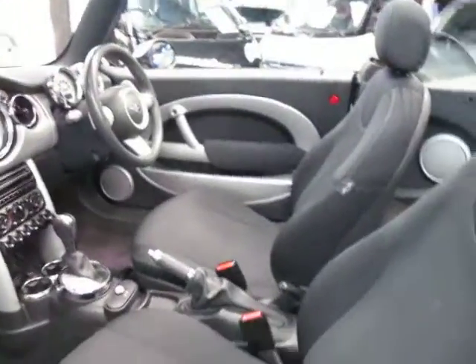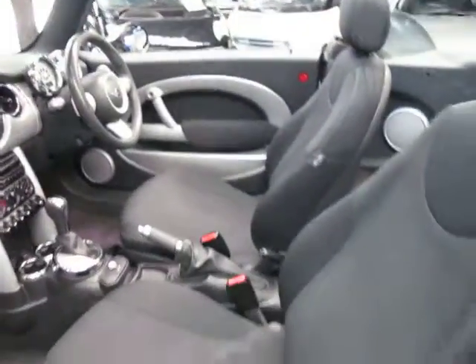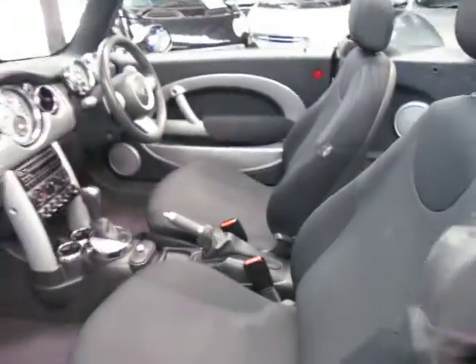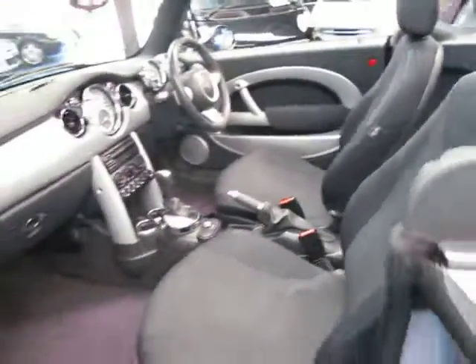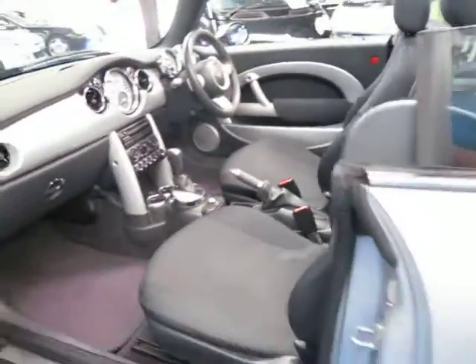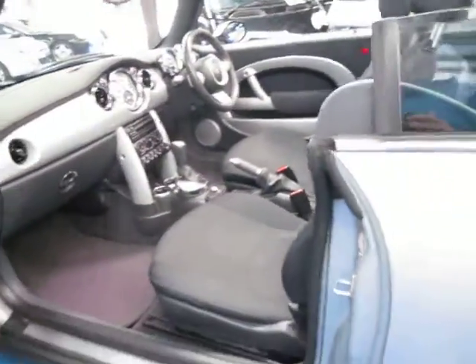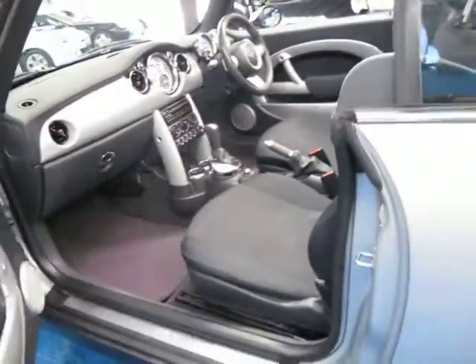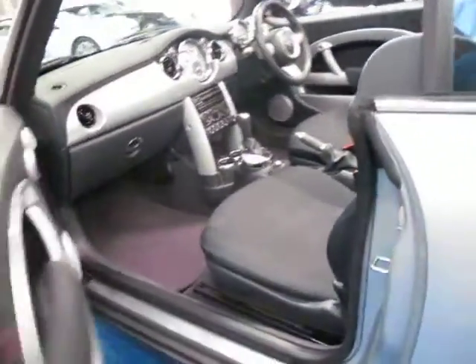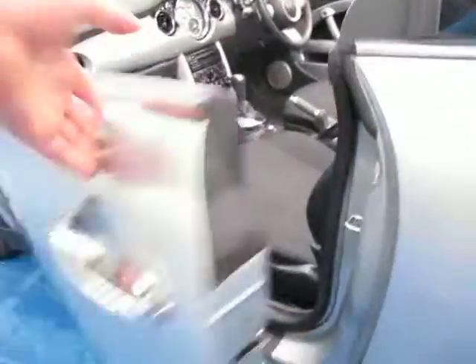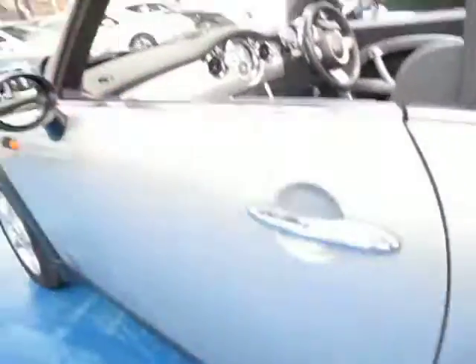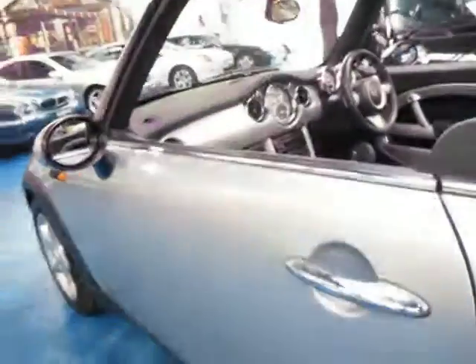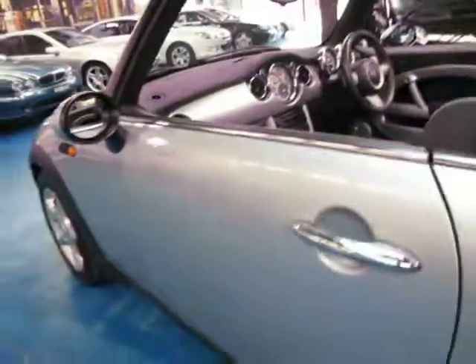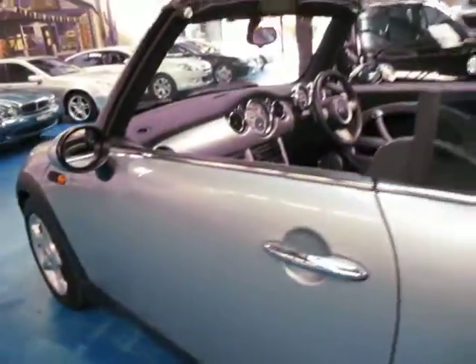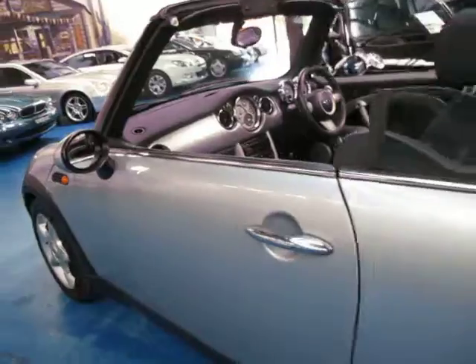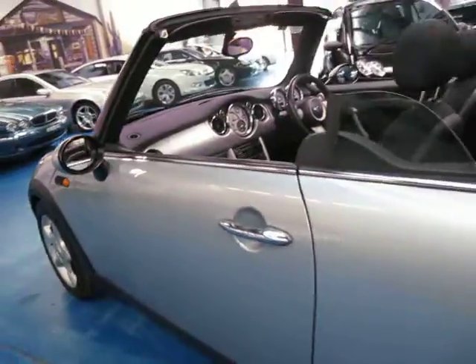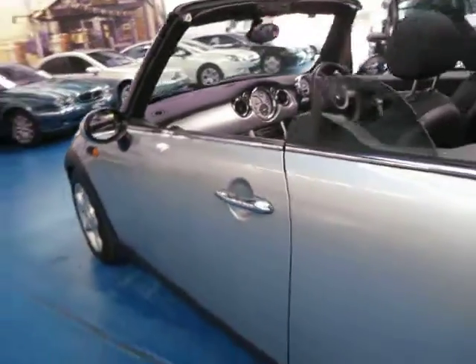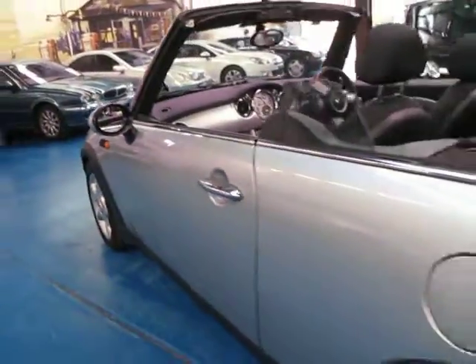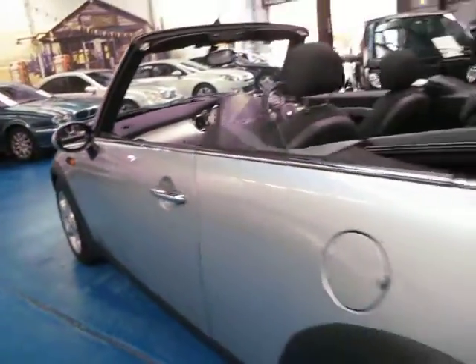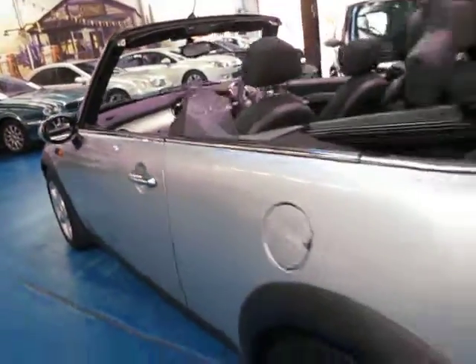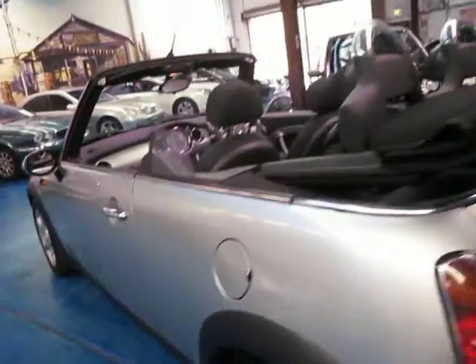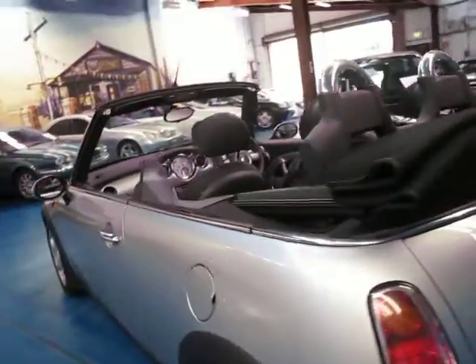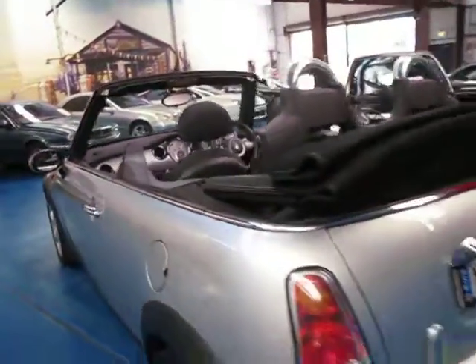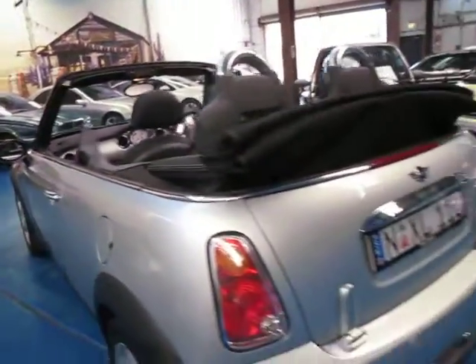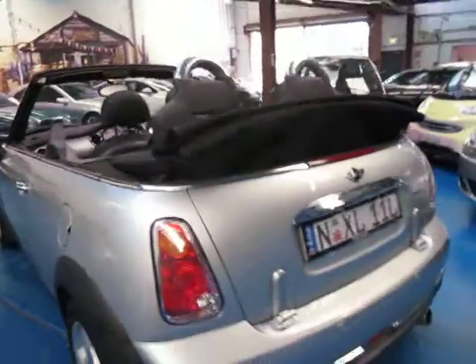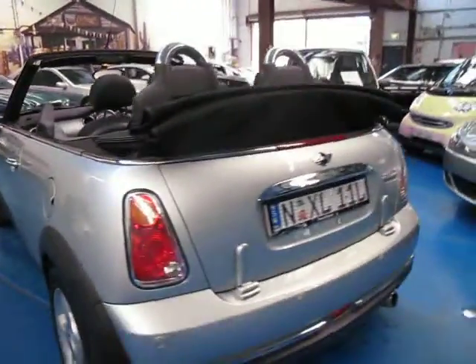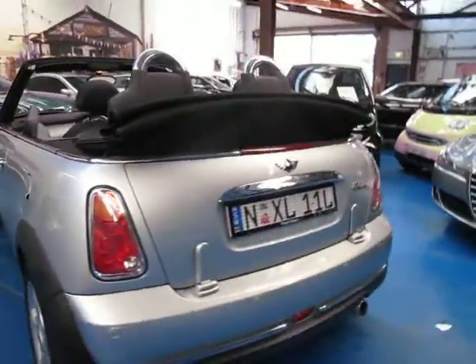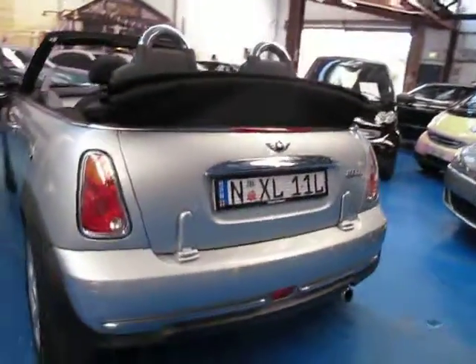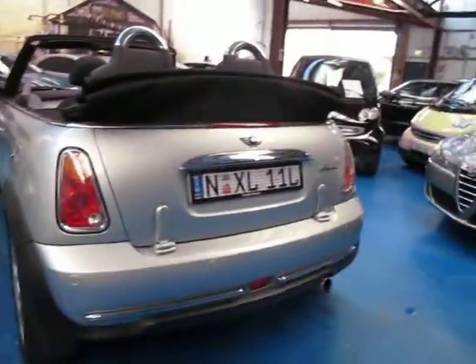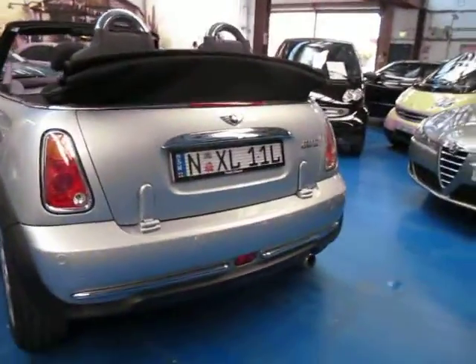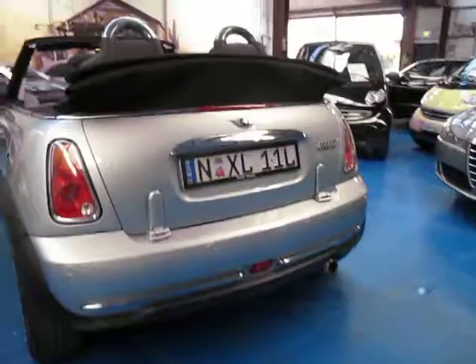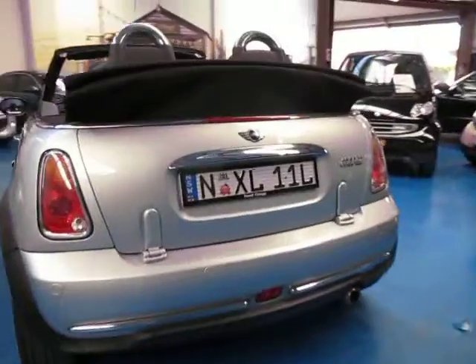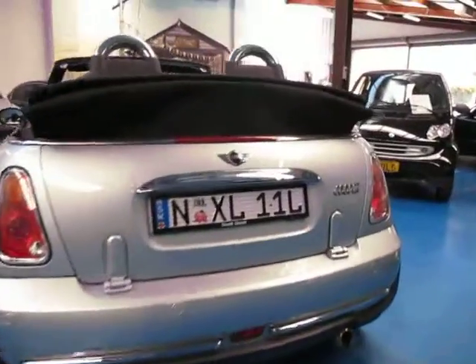It's a four-seater convertible. It does have an electric roof which works perfectly — I just opened it before. This one does have rear parking sensors as well.